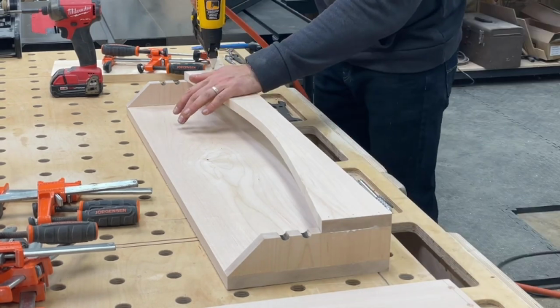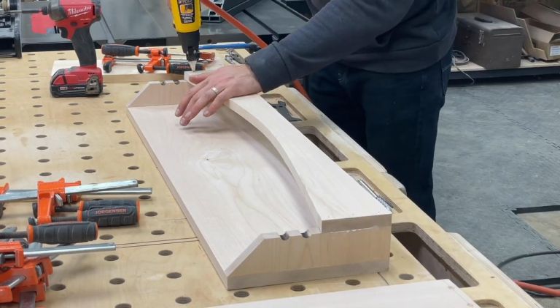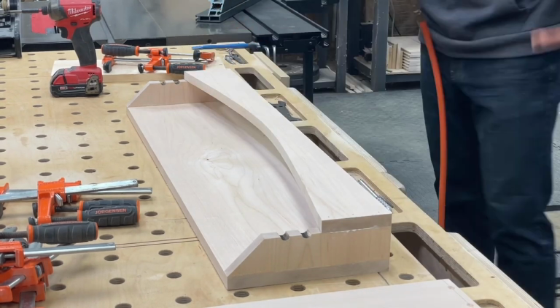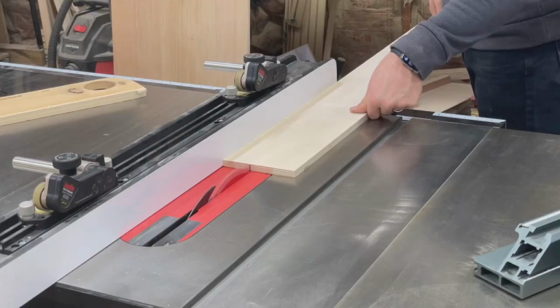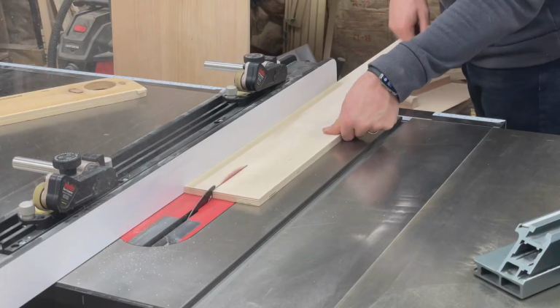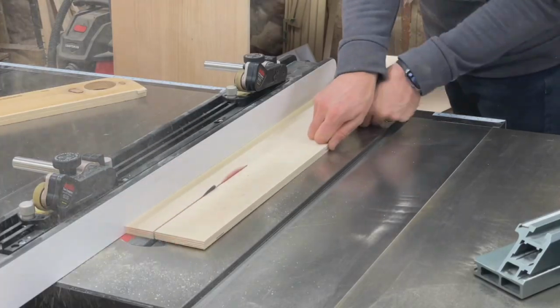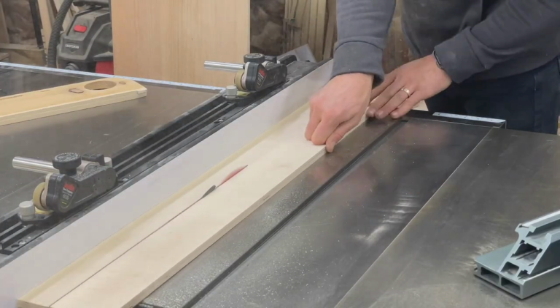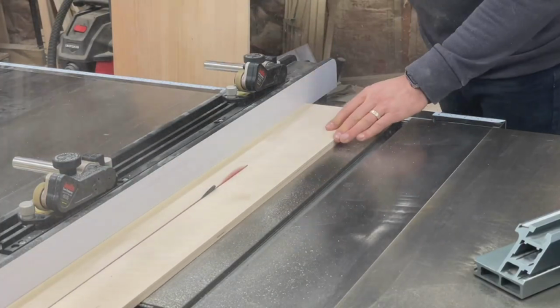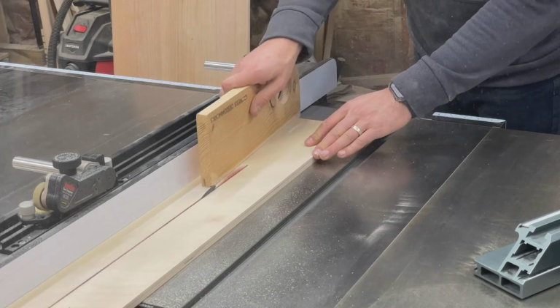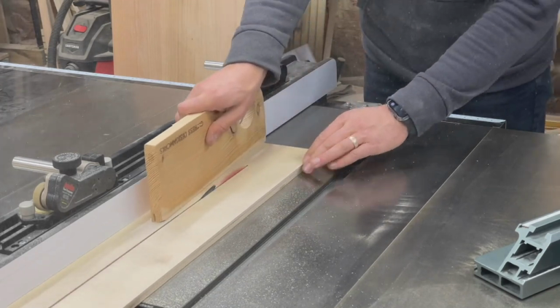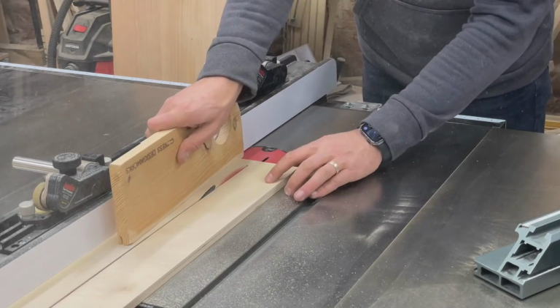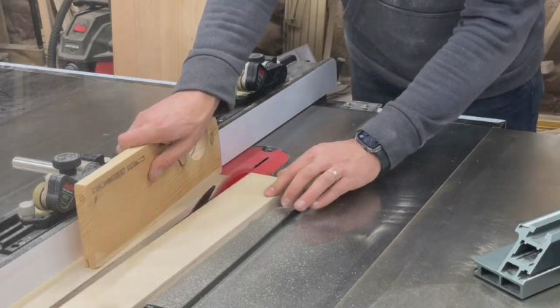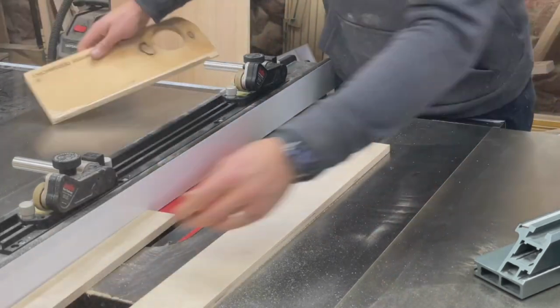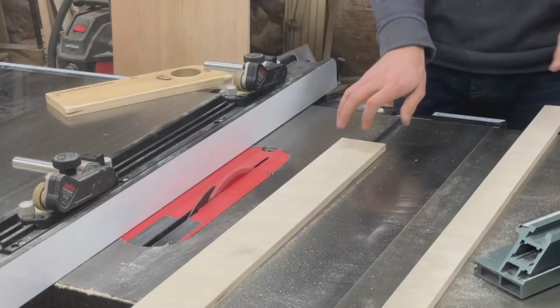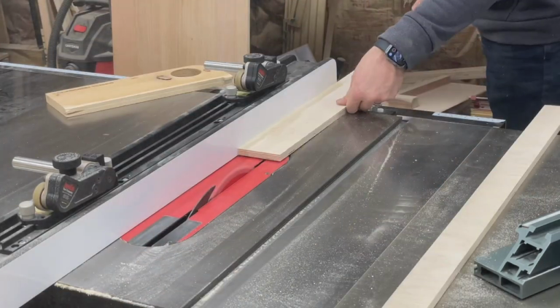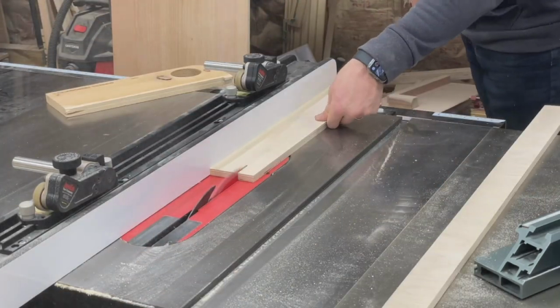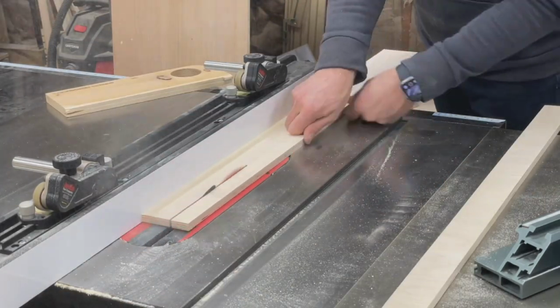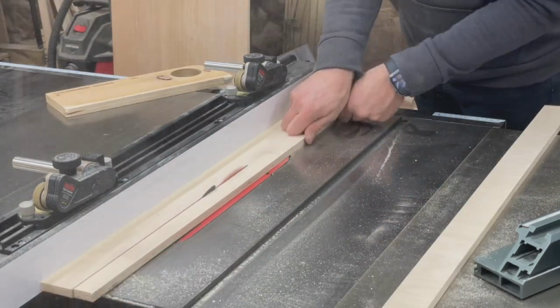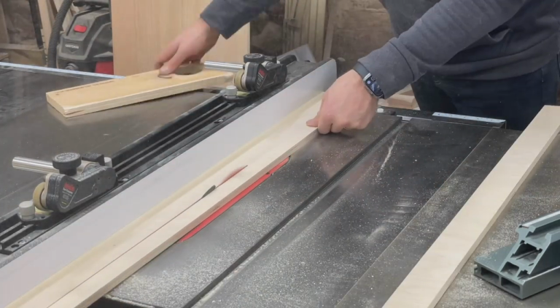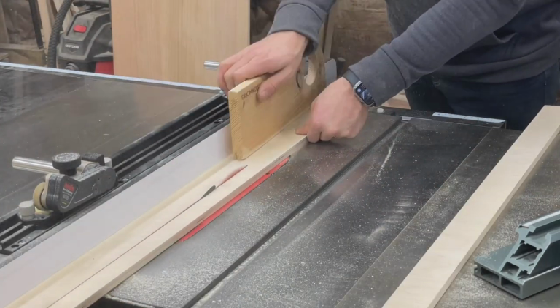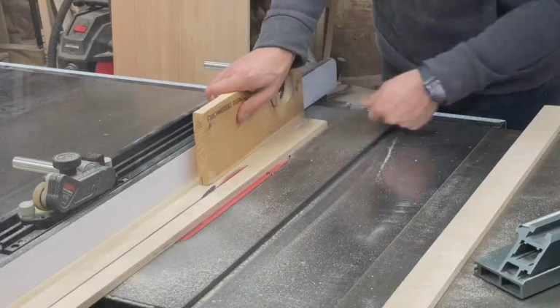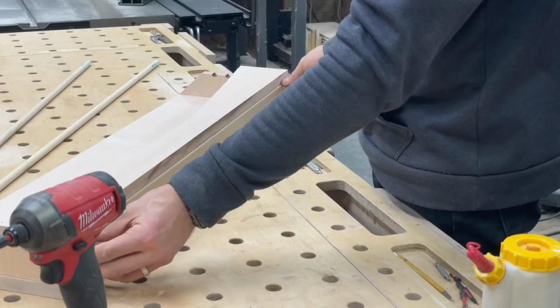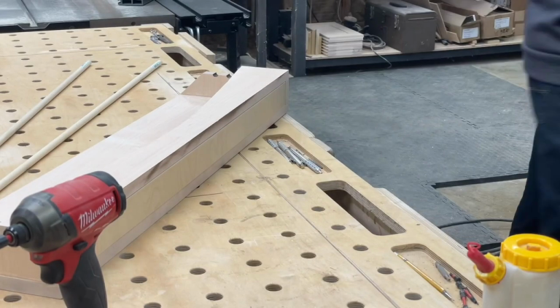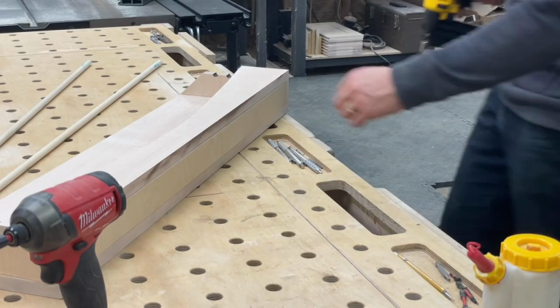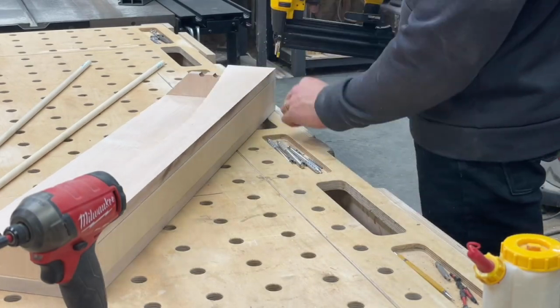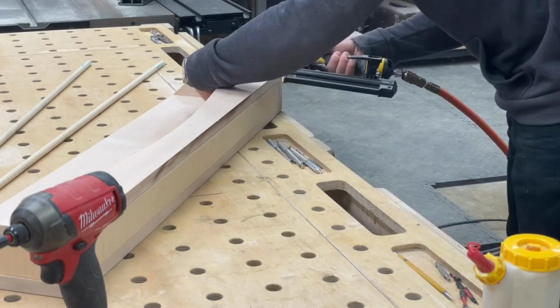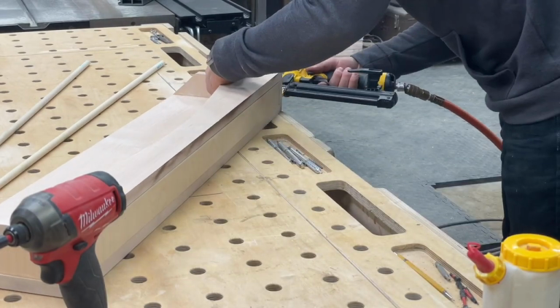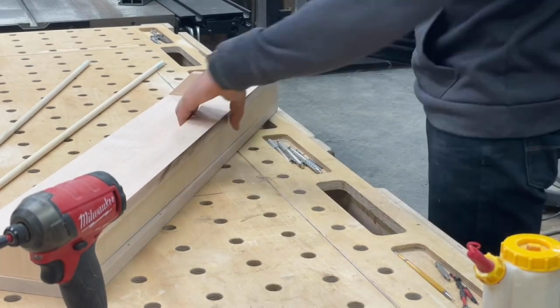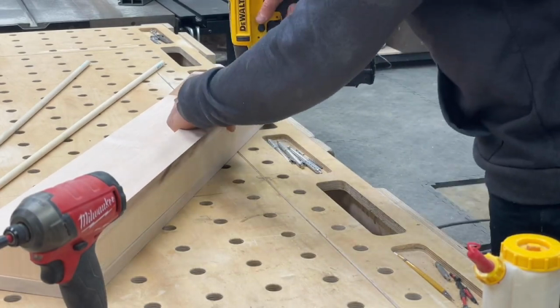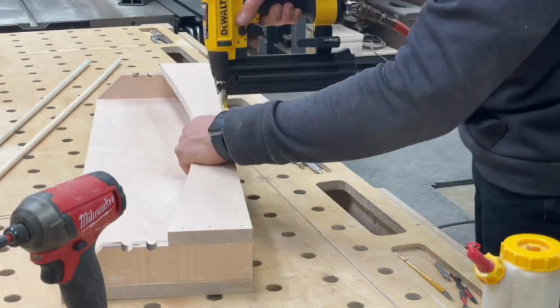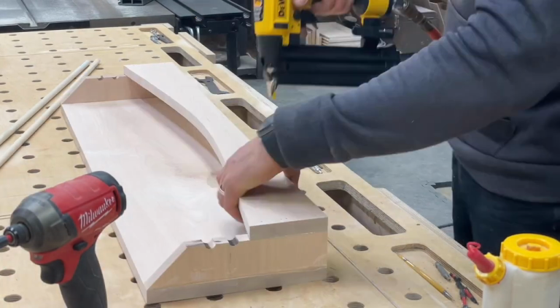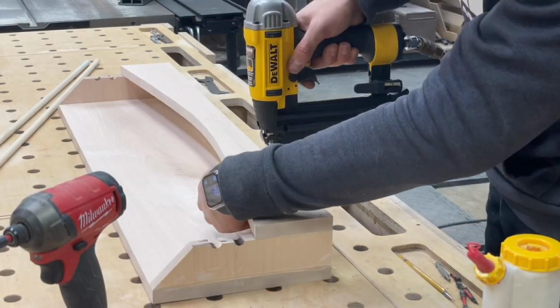To attach the front, we're going to be using an 18-gauge brad nailer and filling those holes in later. Now that we're finished attaching the front, it's time to cut the bottom to size. I'm just using a scrap piece of plywood for this since none of the edges will be seen, but you can also use solid wood if you prefer. To attach the bottom panel, we're just going to use brad nails from the sides and from the front and we're going to screw in from the back.